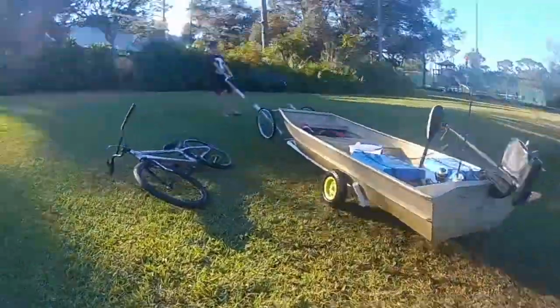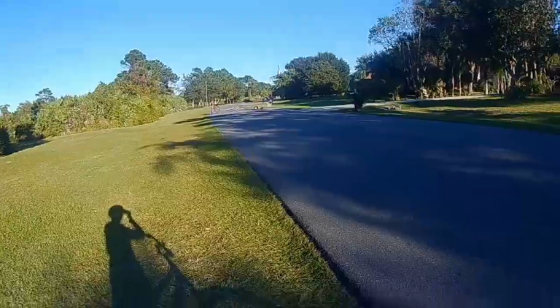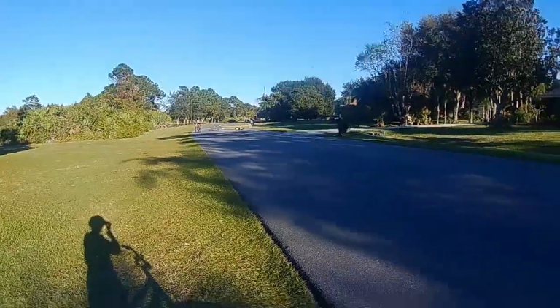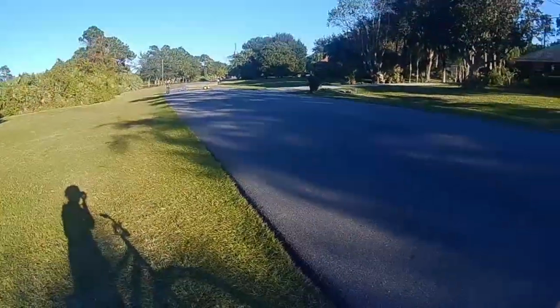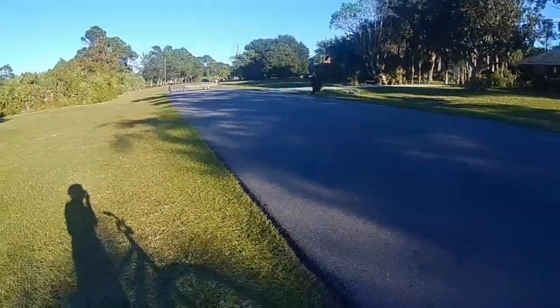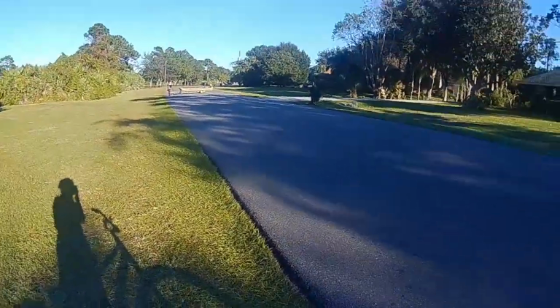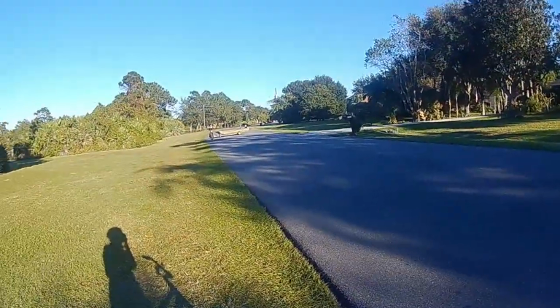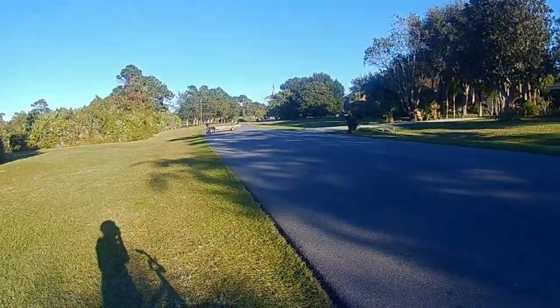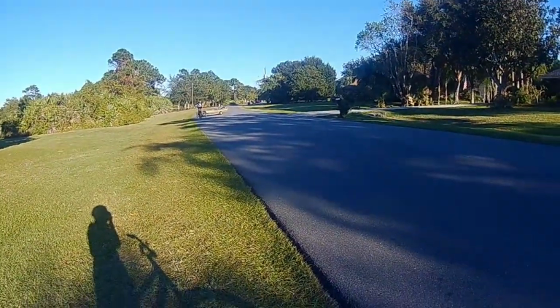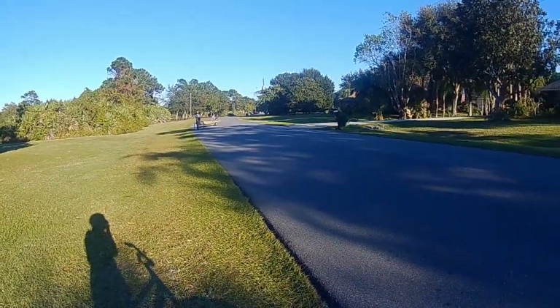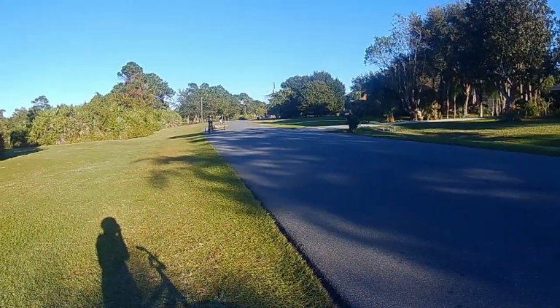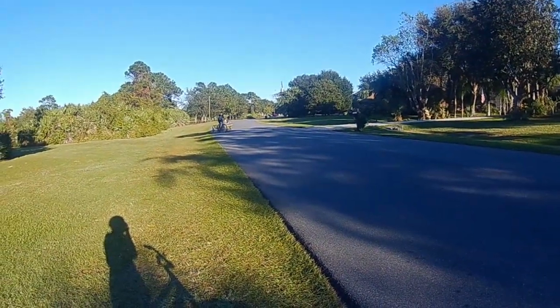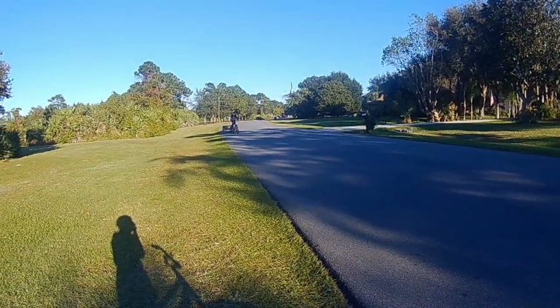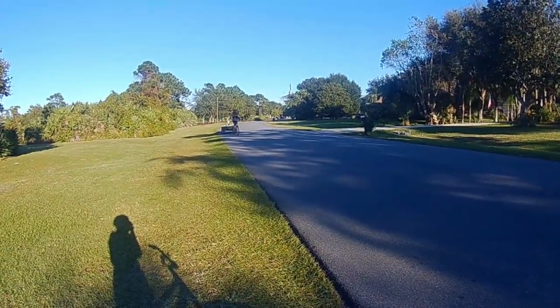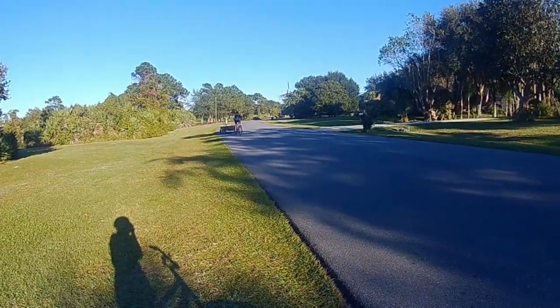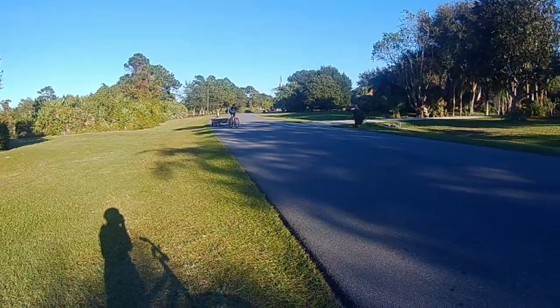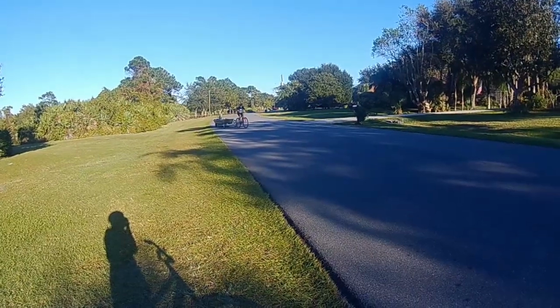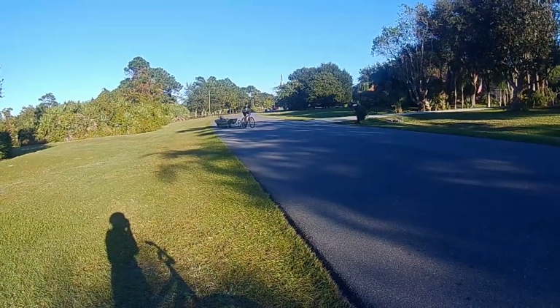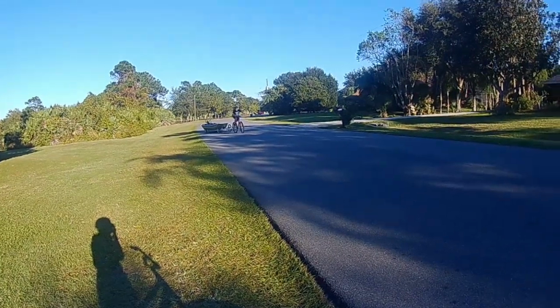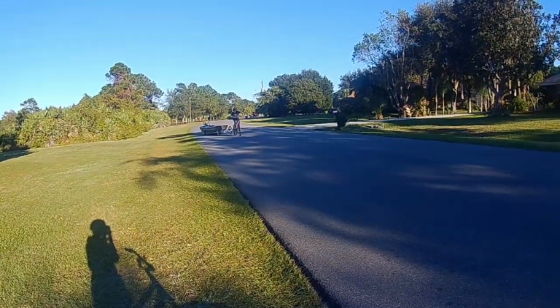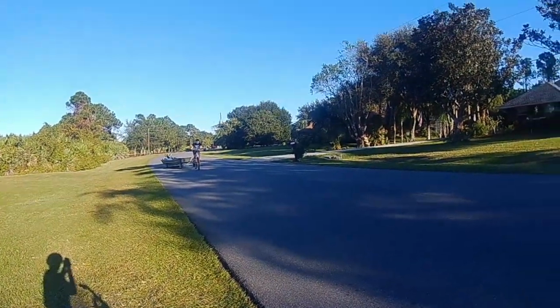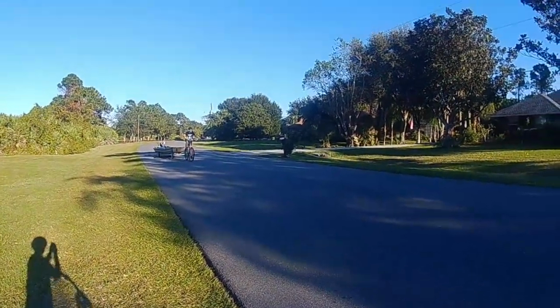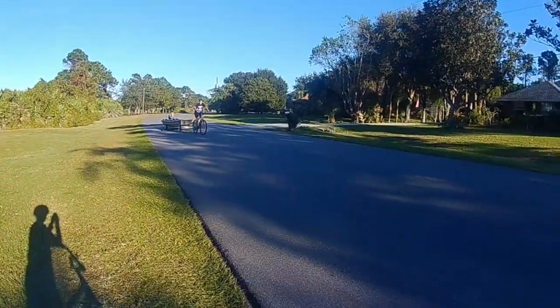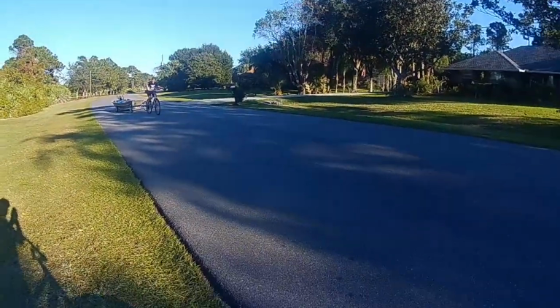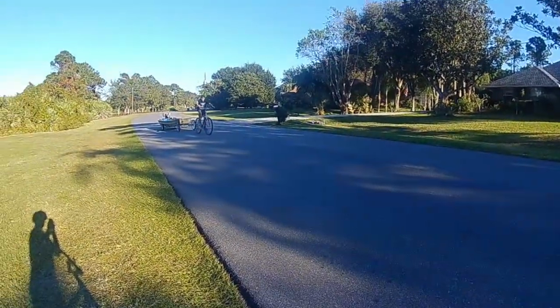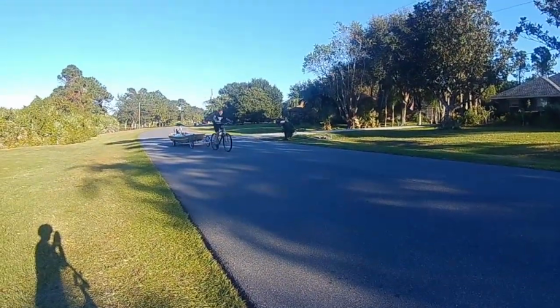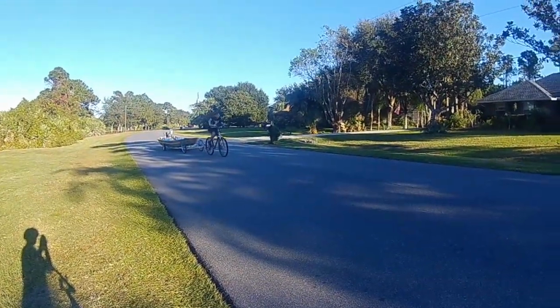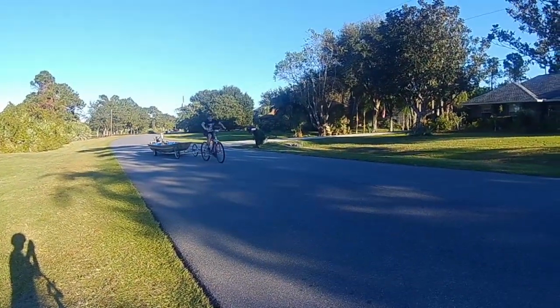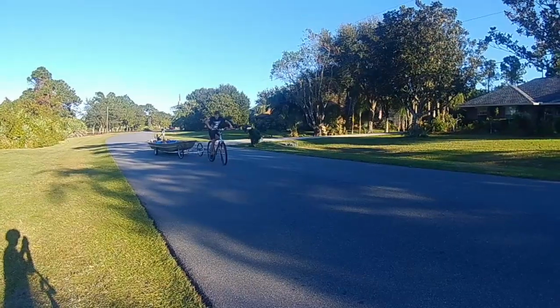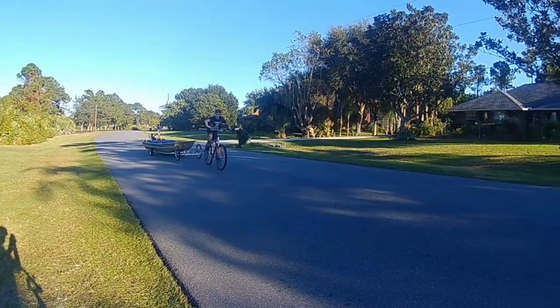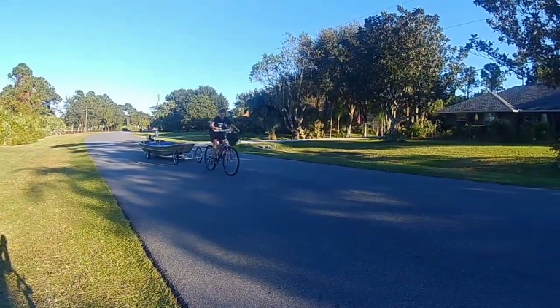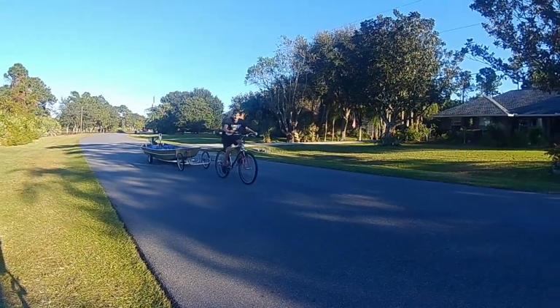It takes a little getting used to to do all this, but after you figure it out, you can get it just right on the trailer and off the trailer. Here's me on the road.